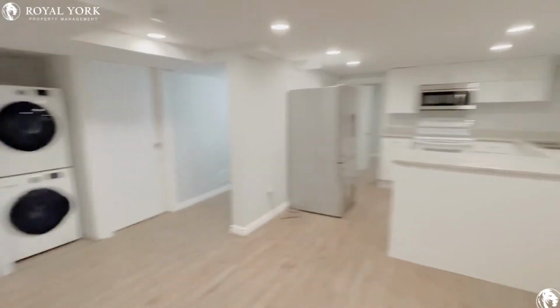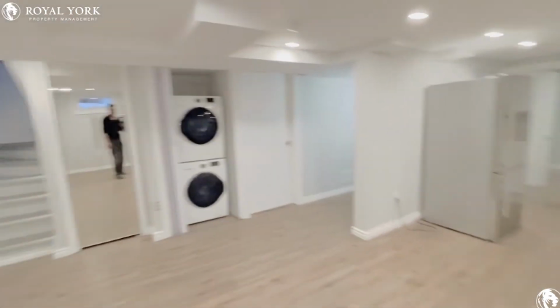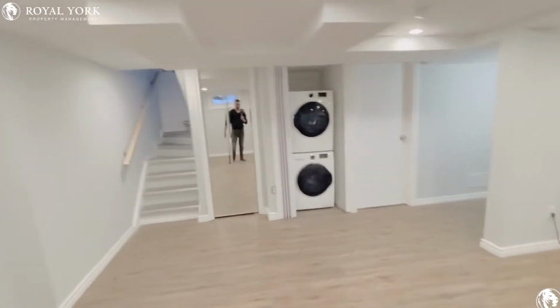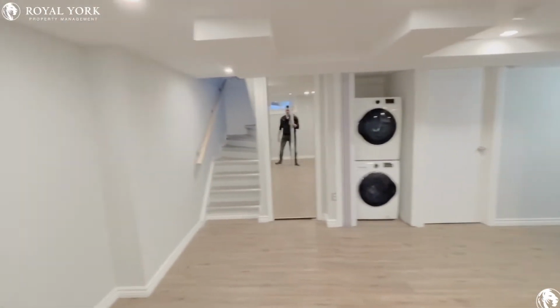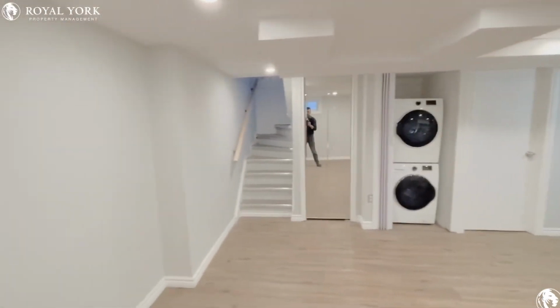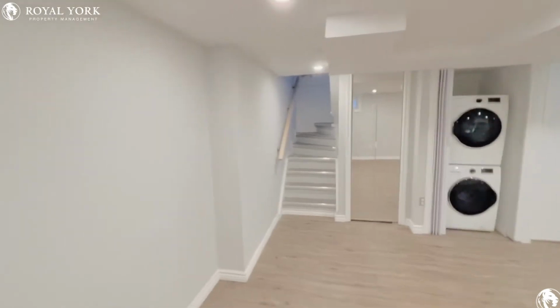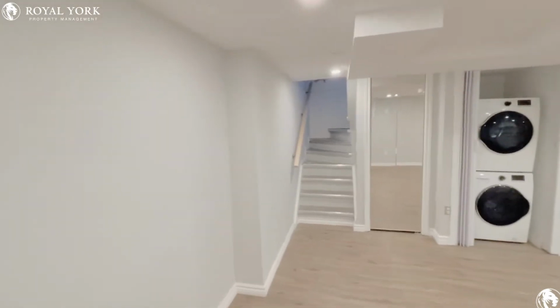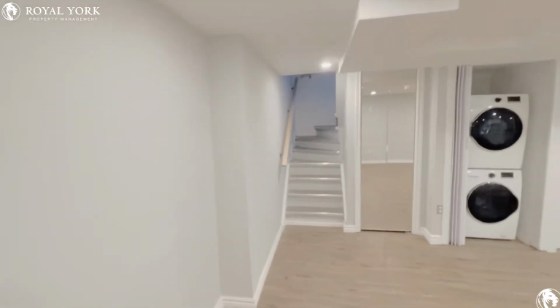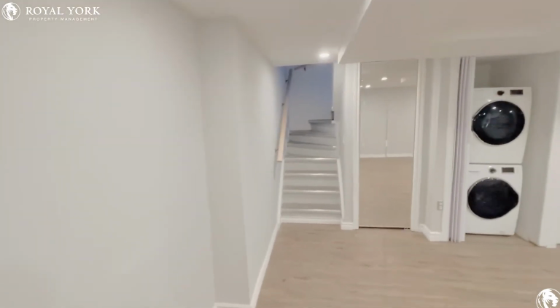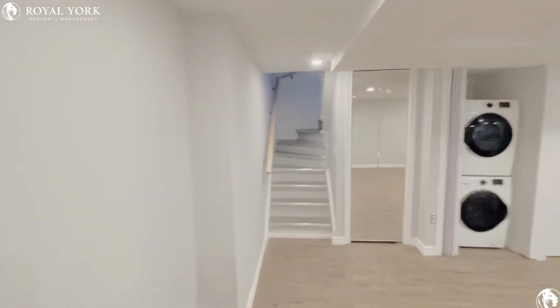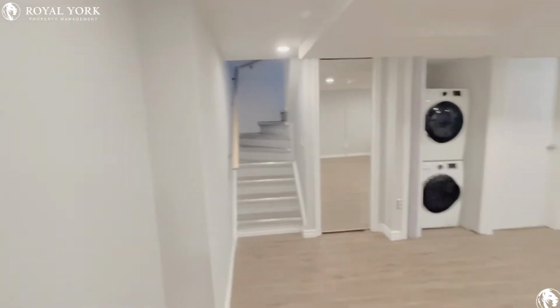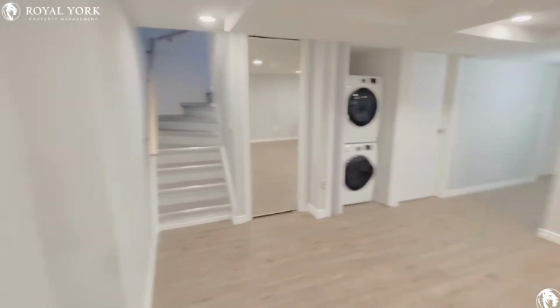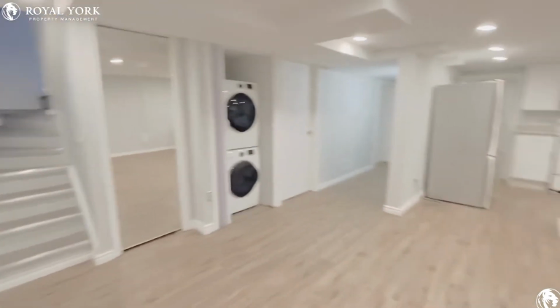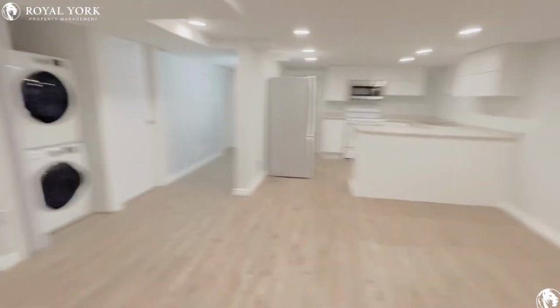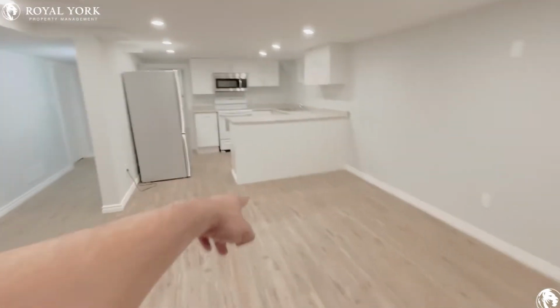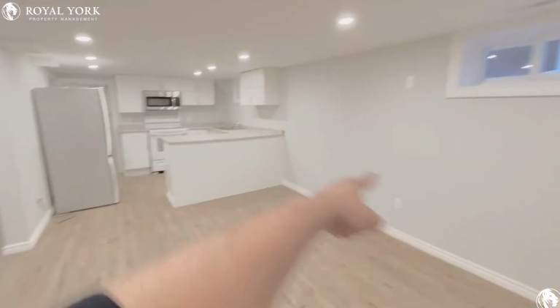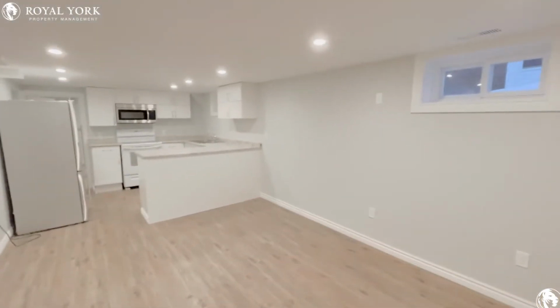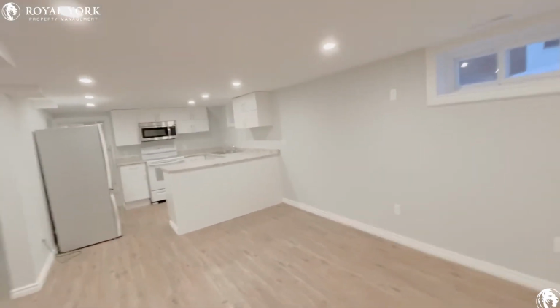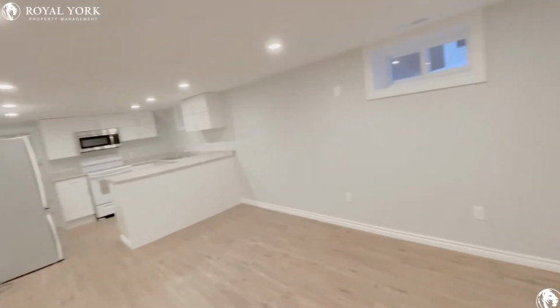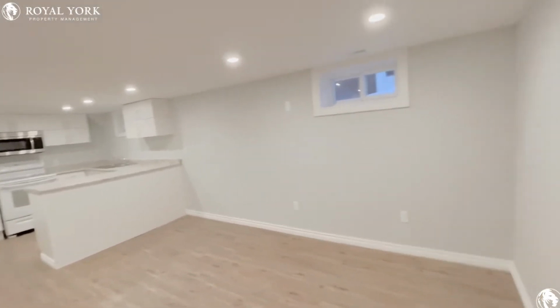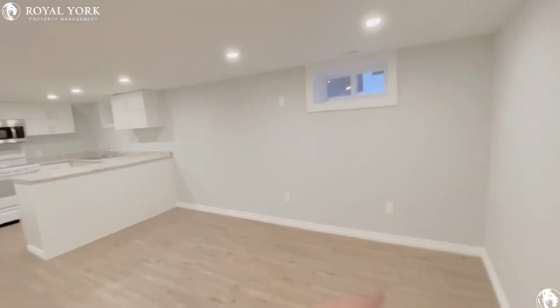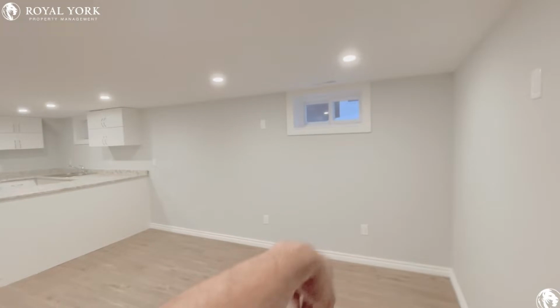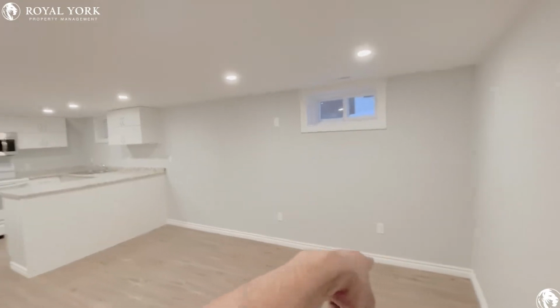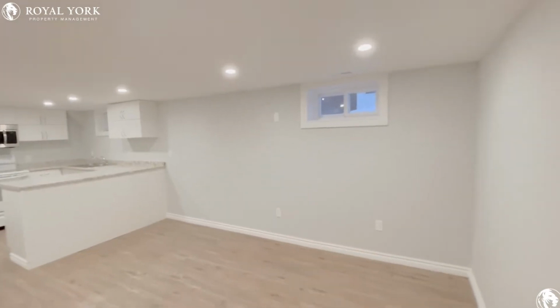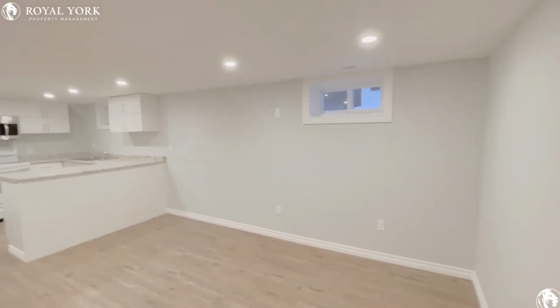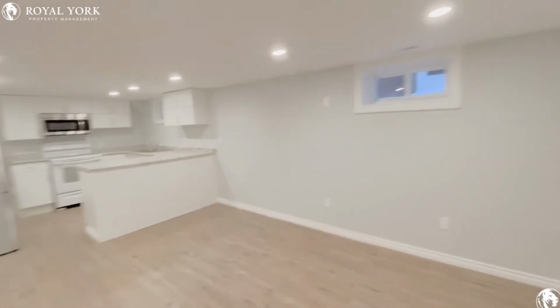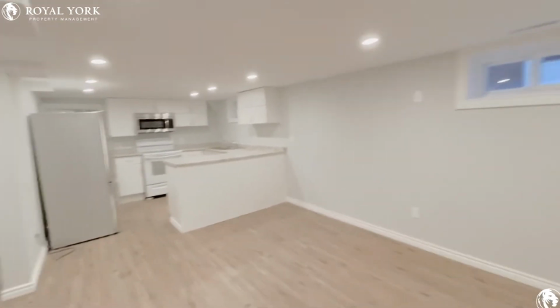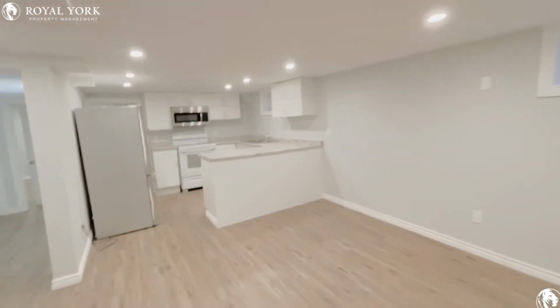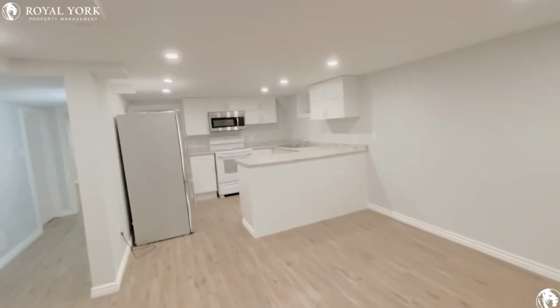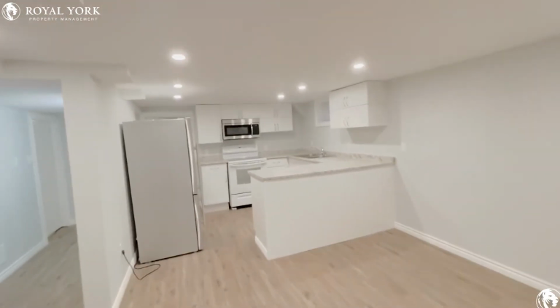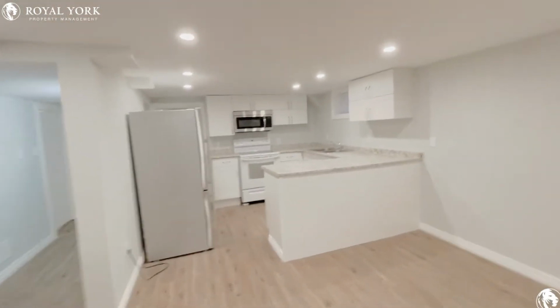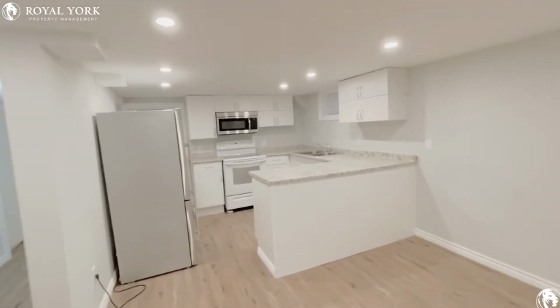As we walk right down the stairs to the apartment, this is your living space. You can place a dining table right up over here. Let's walk to the kitchen.